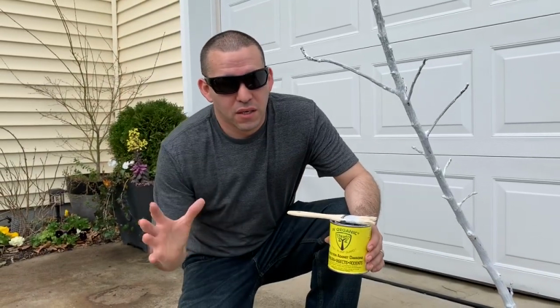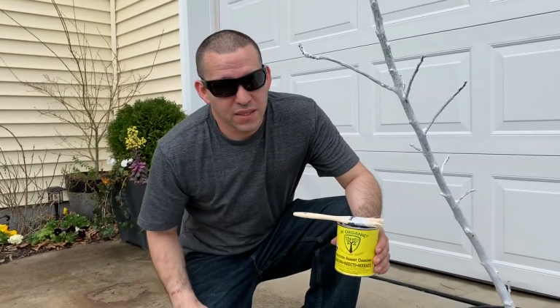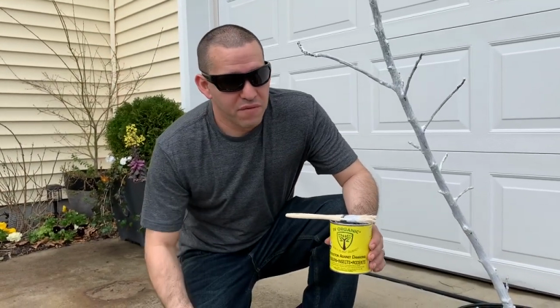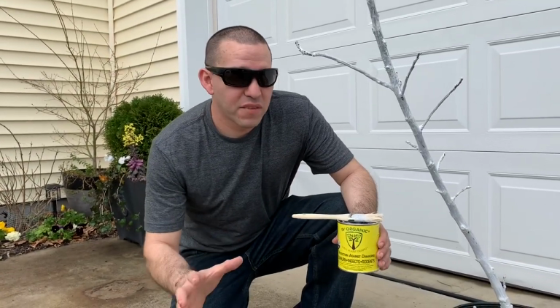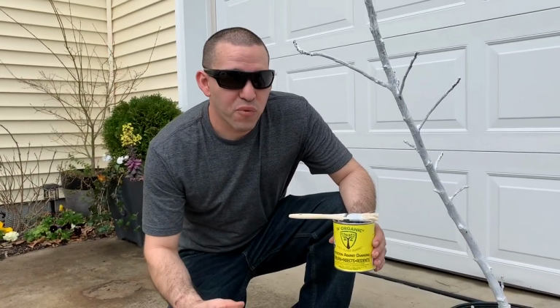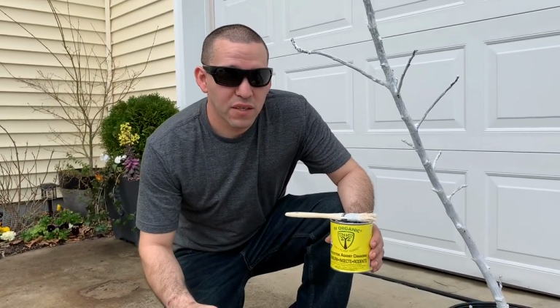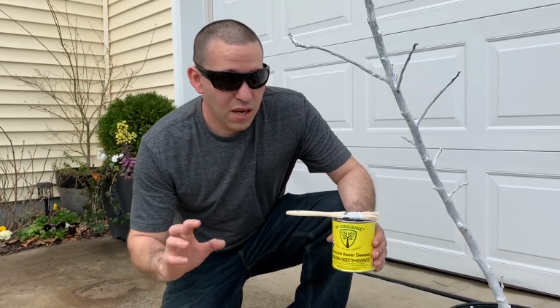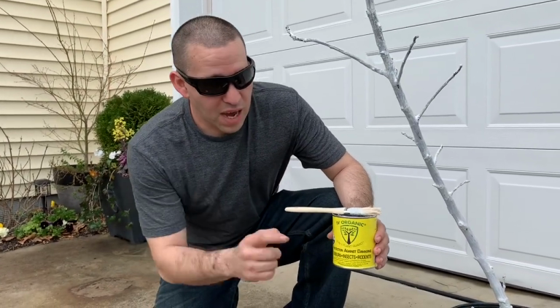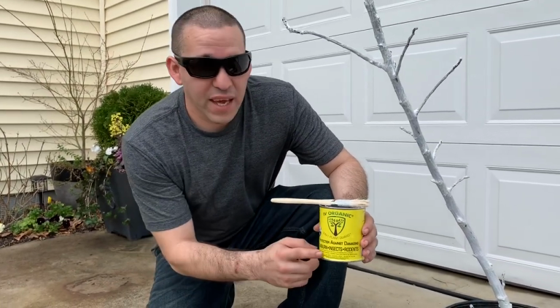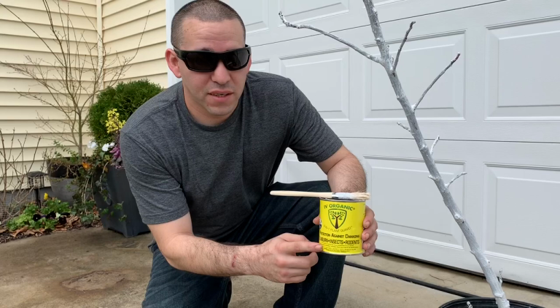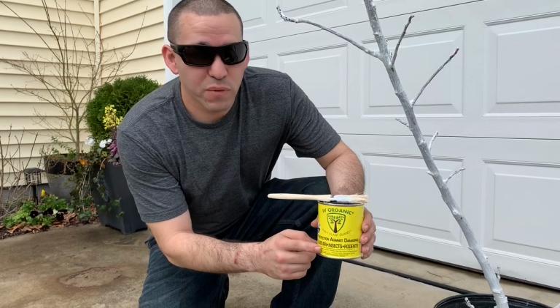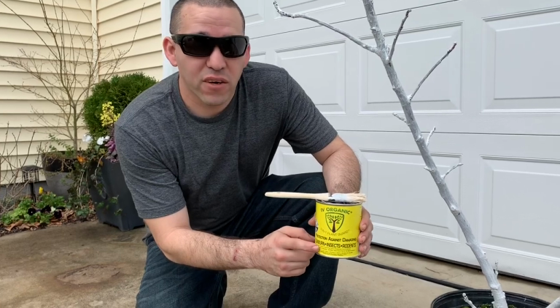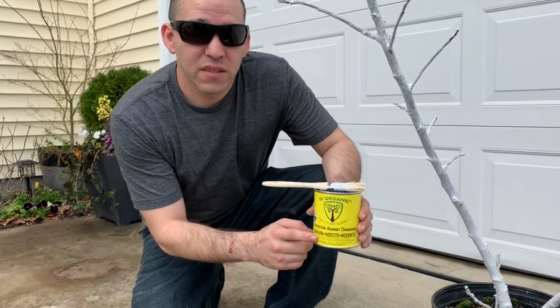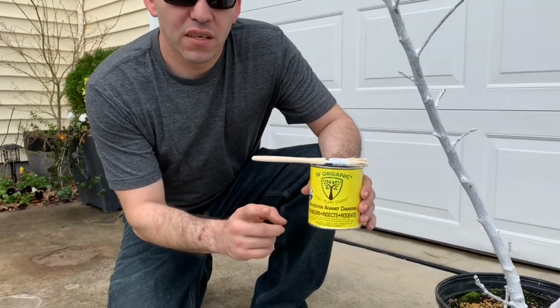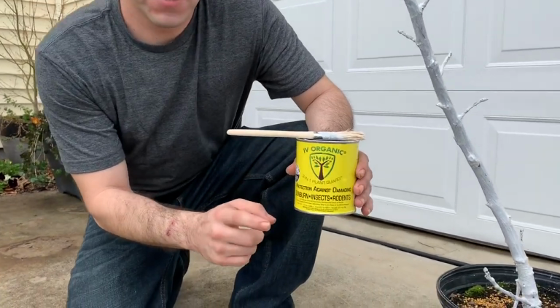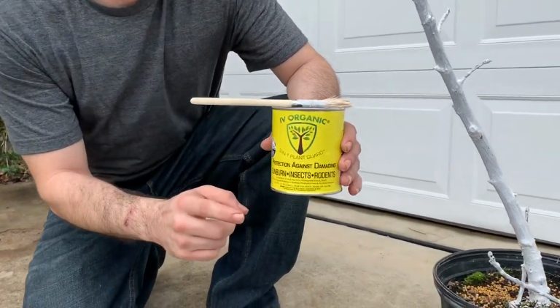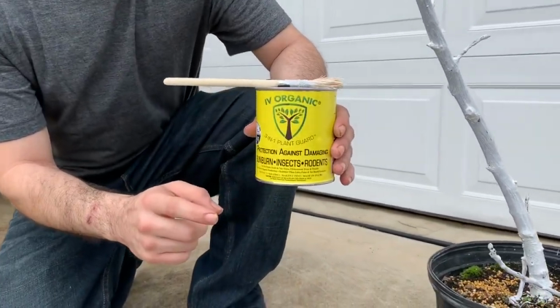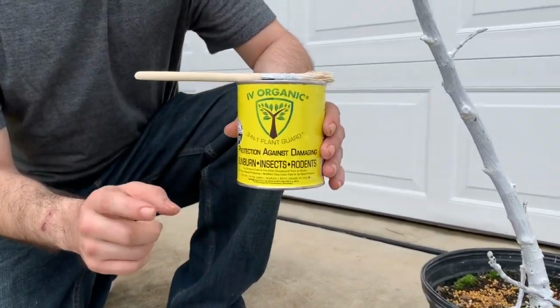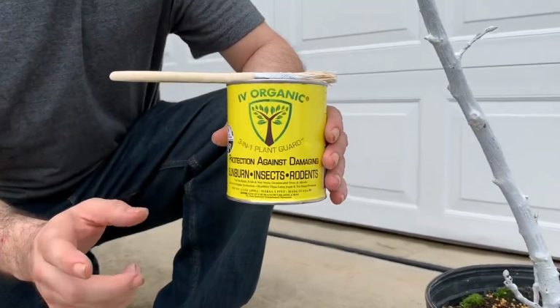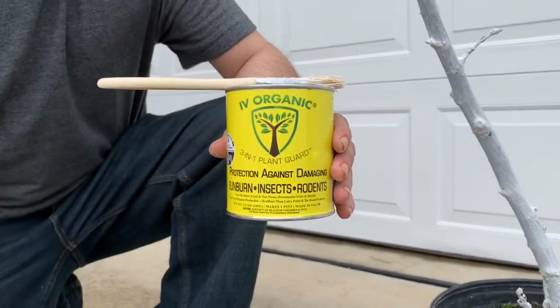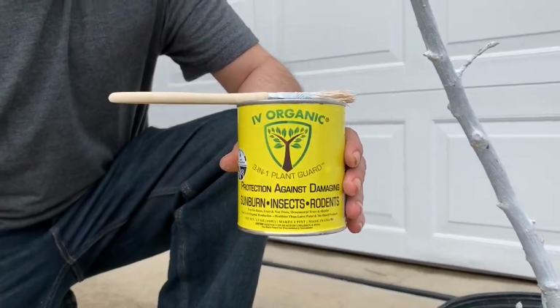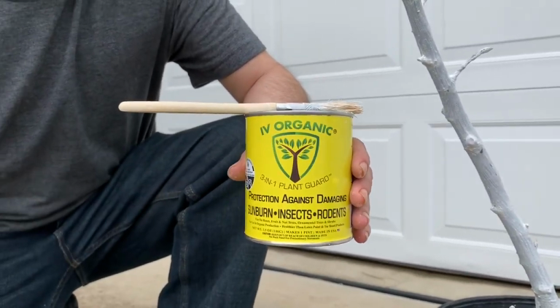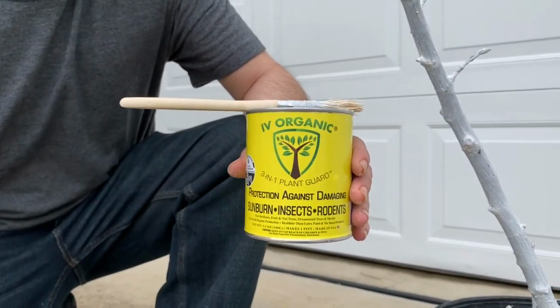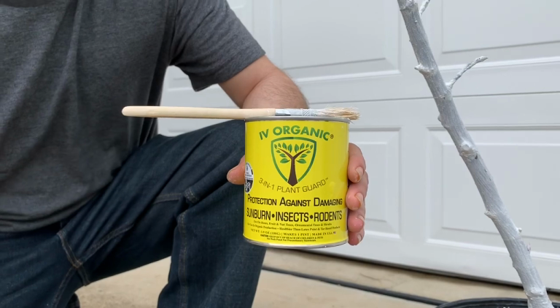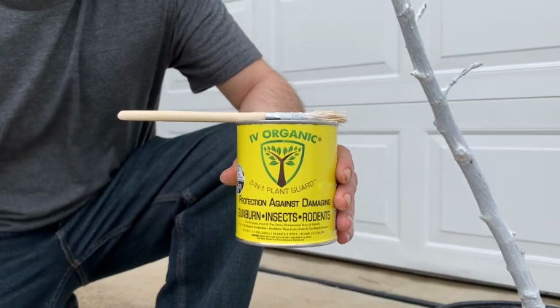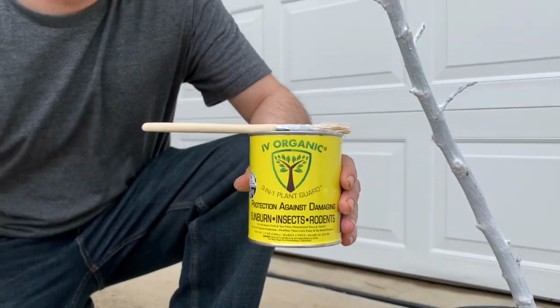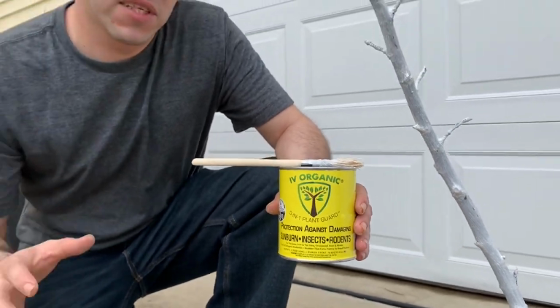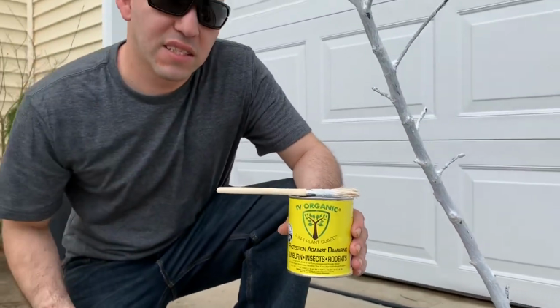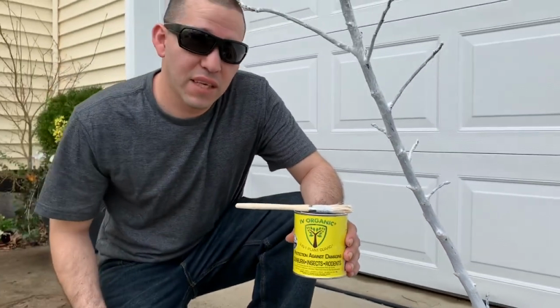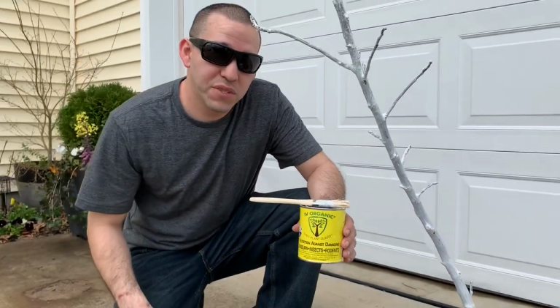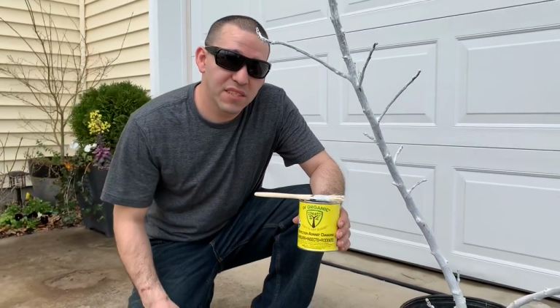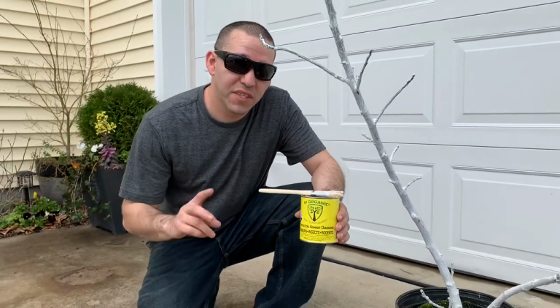Alright guys, very satisfied with the product. Ivy Organics 3-in-1 Plant Guard — definitely check it out. If you haven't subscribed to our channel, please subscribe. If you haven't given us a like, please give us a like because it definitely helps. We'll see you guys in the next video.